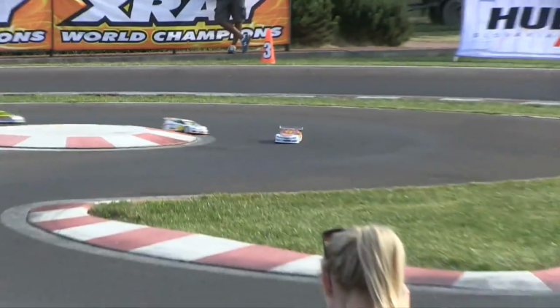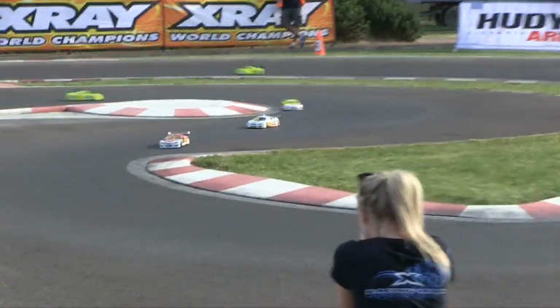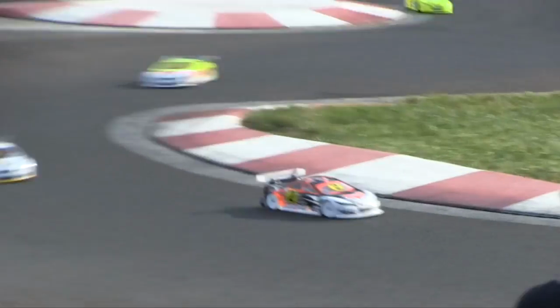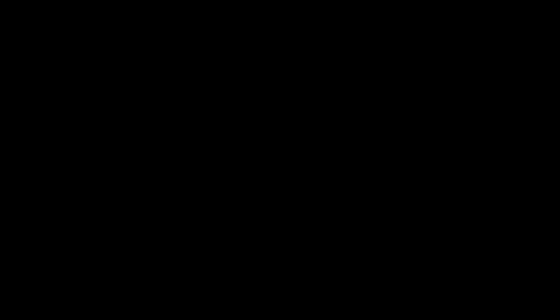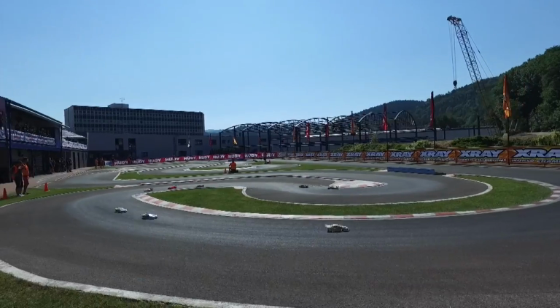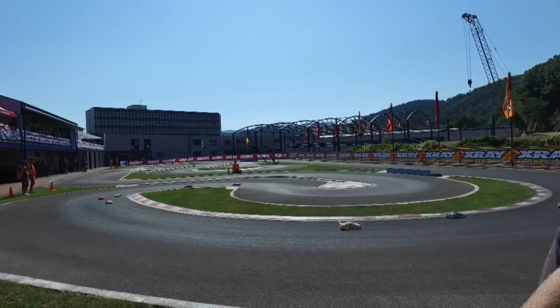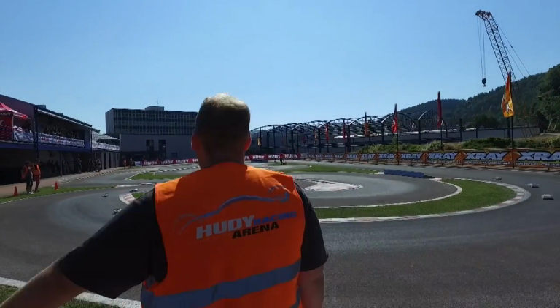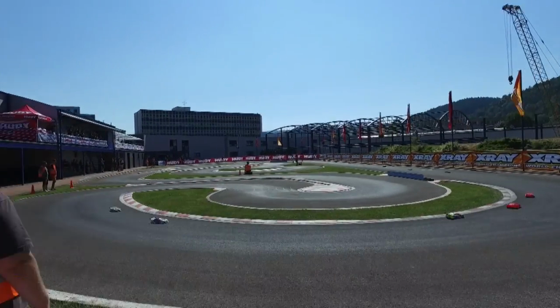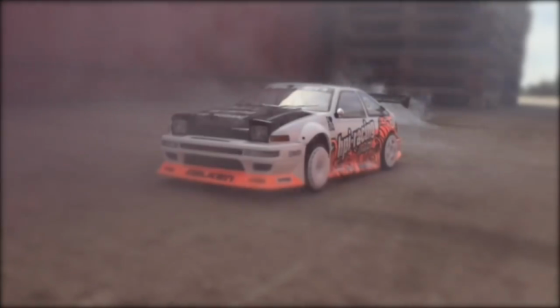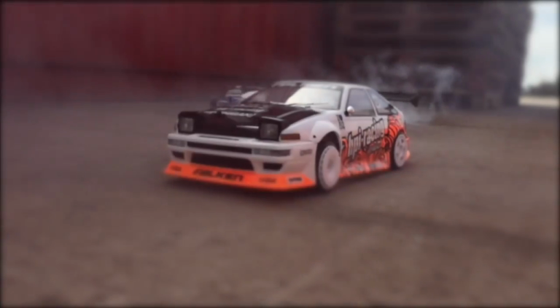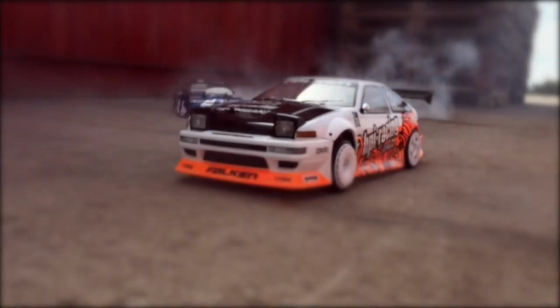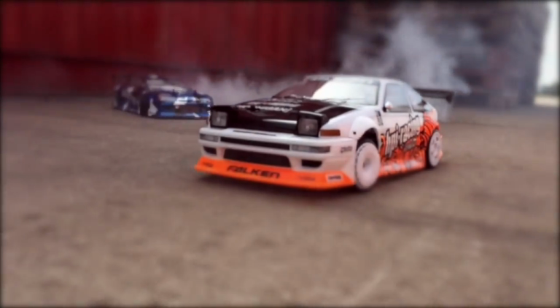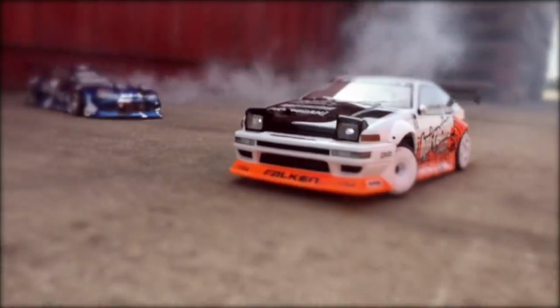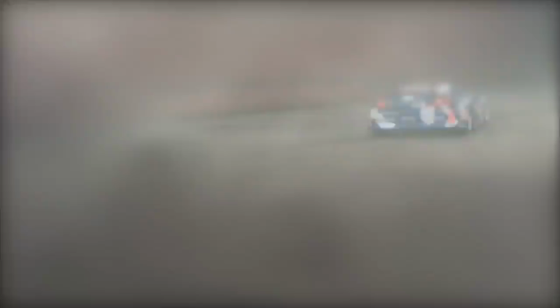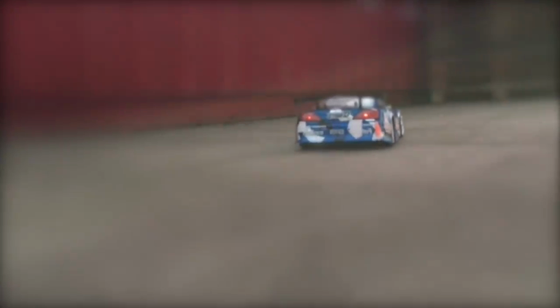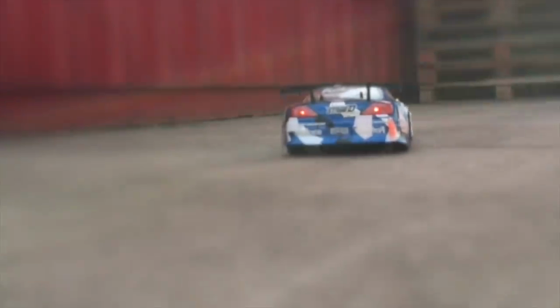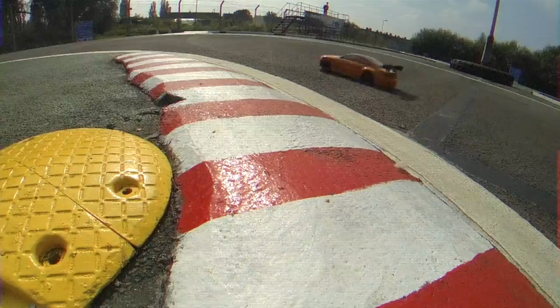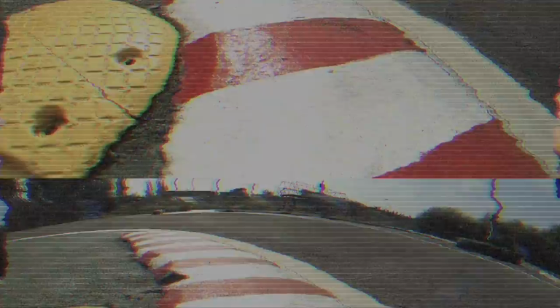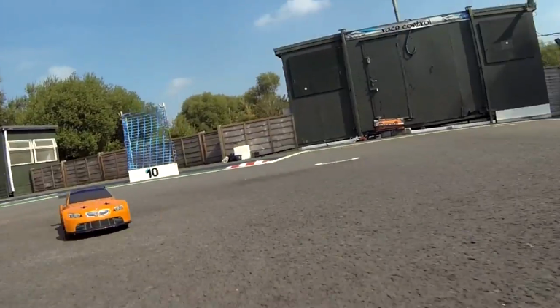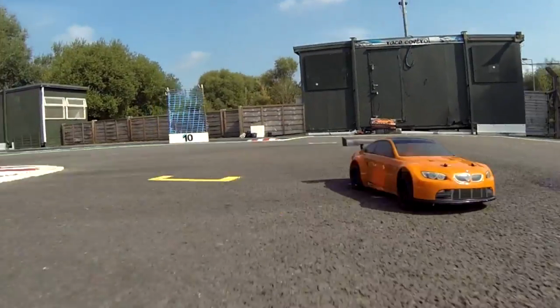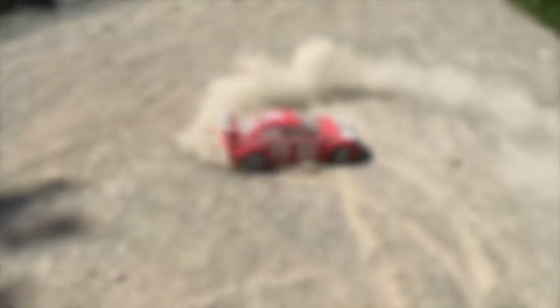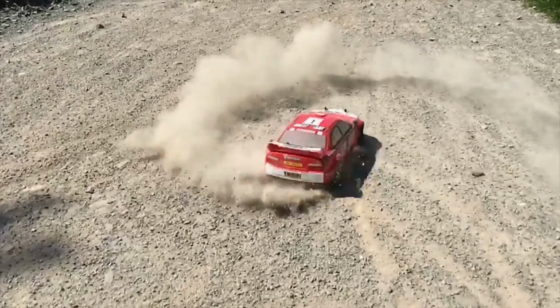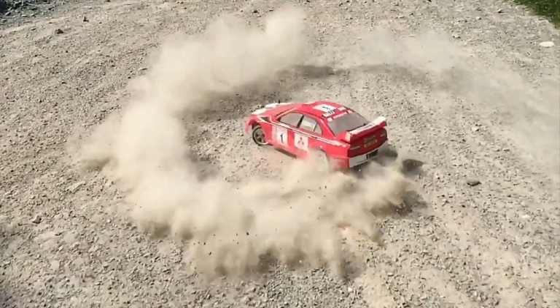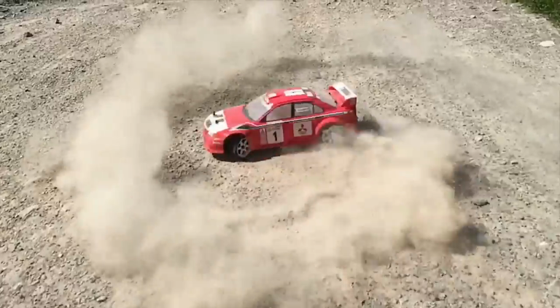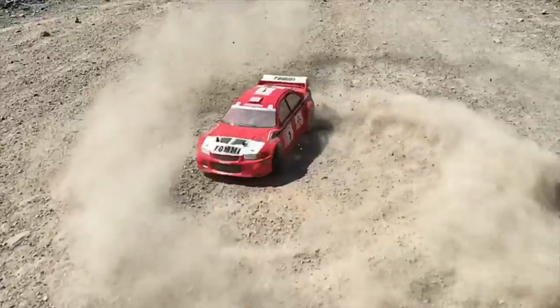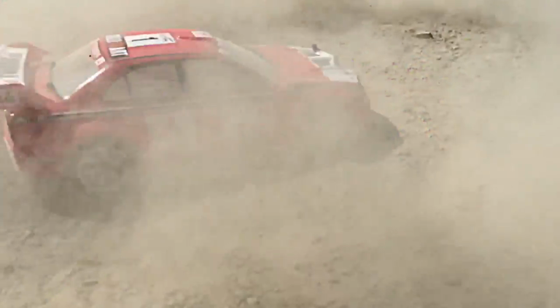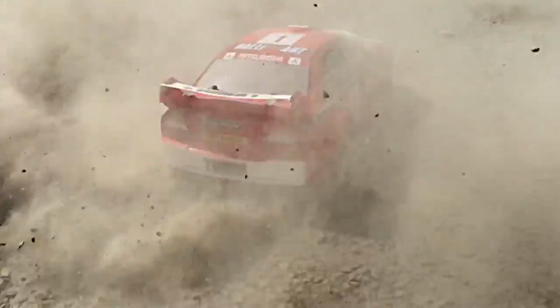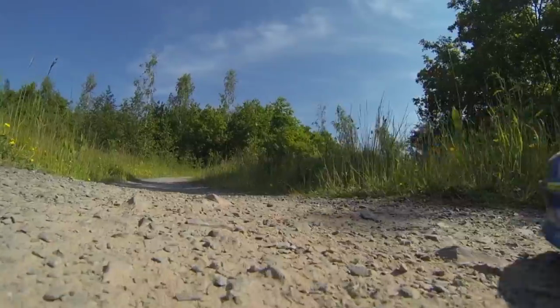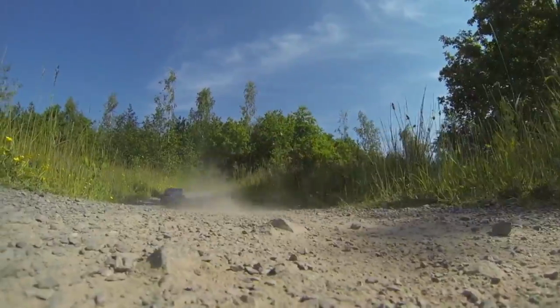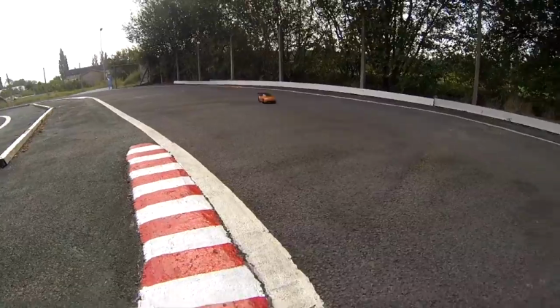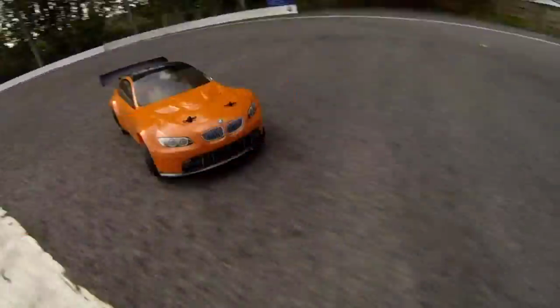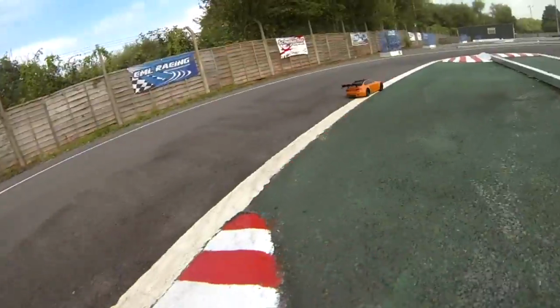We'll also be looking at some of the awesome things you can do with HPI Racing's ready-to-run version of these cars — whether you like drift, grip, or some classic rally action.